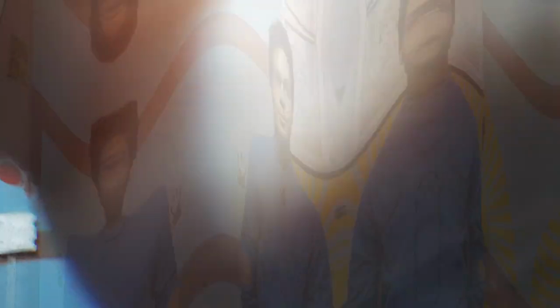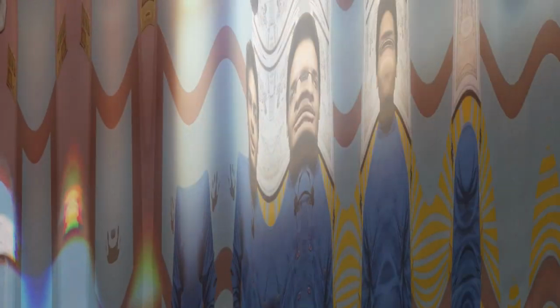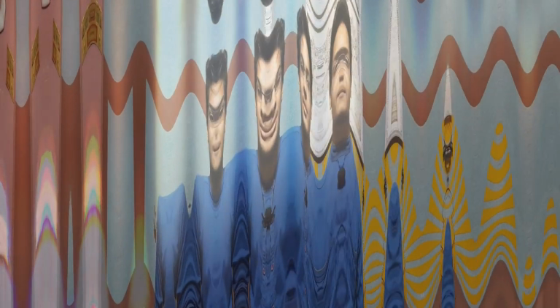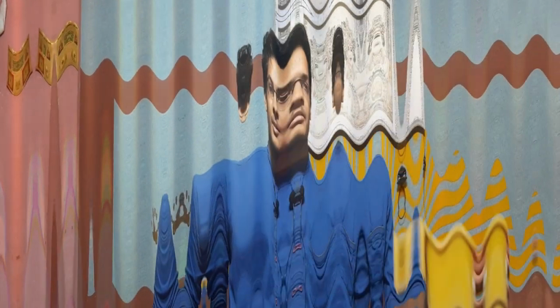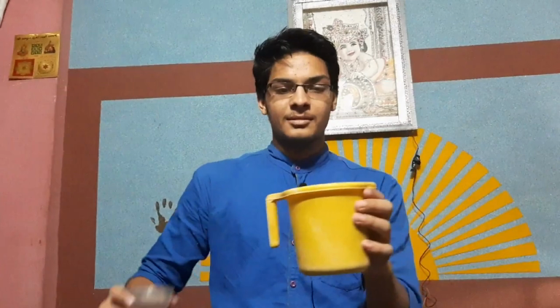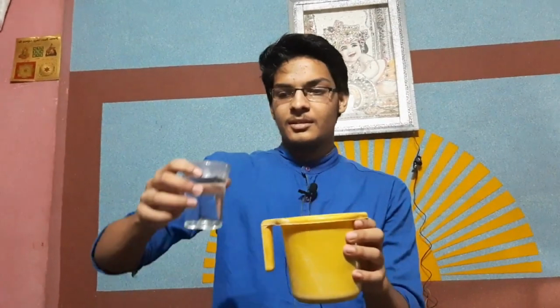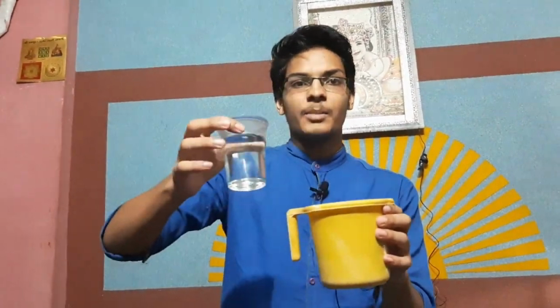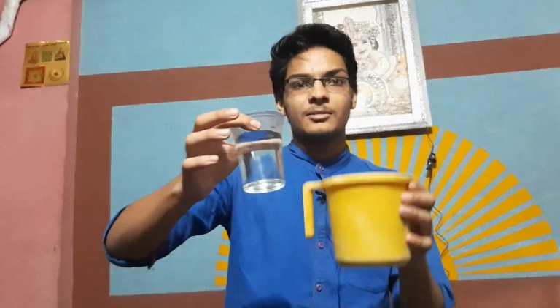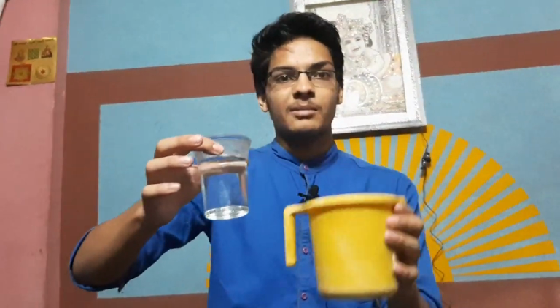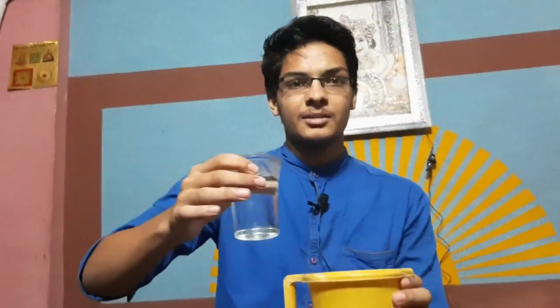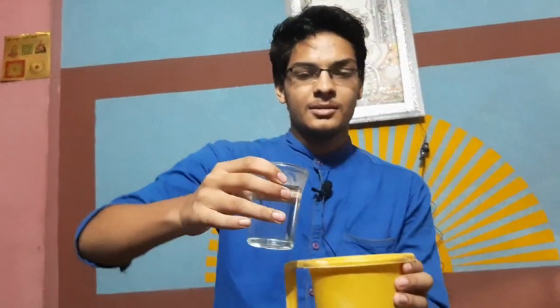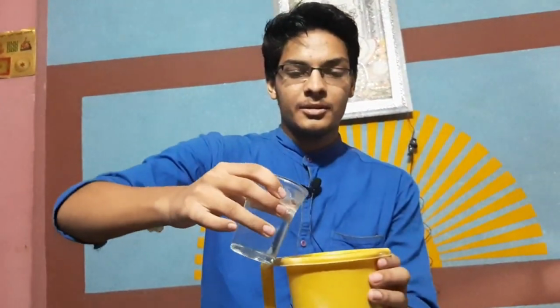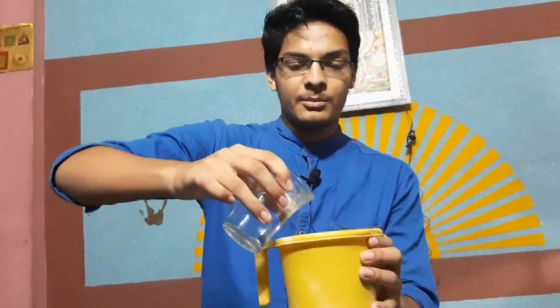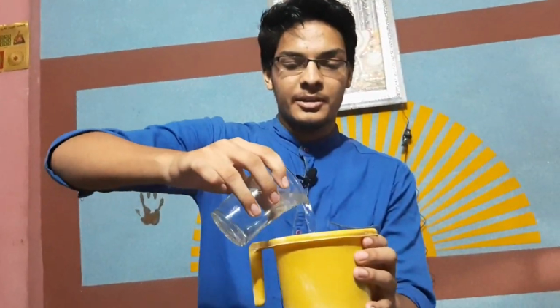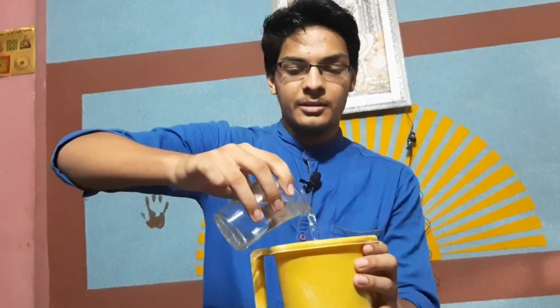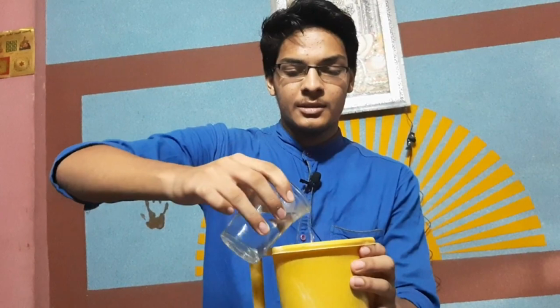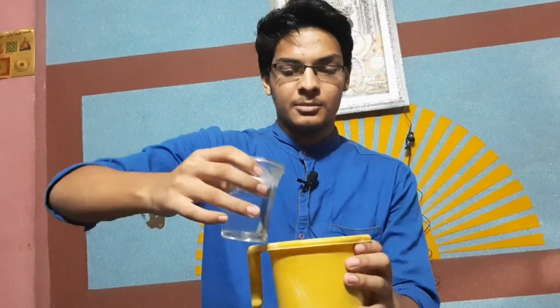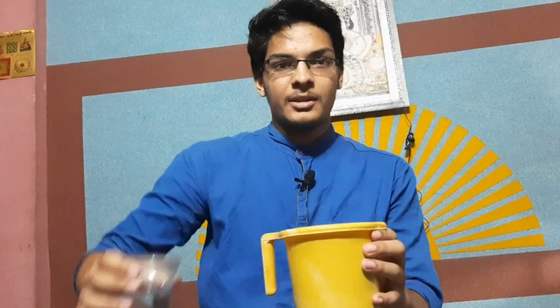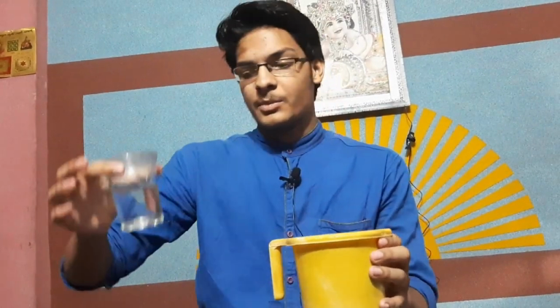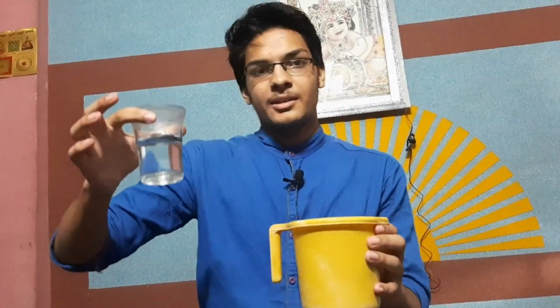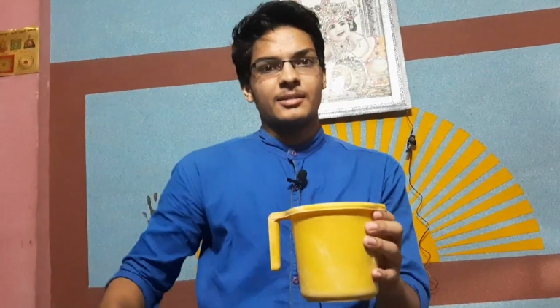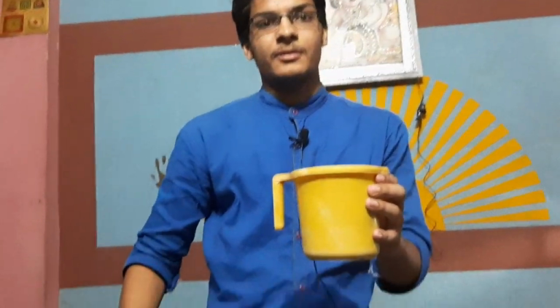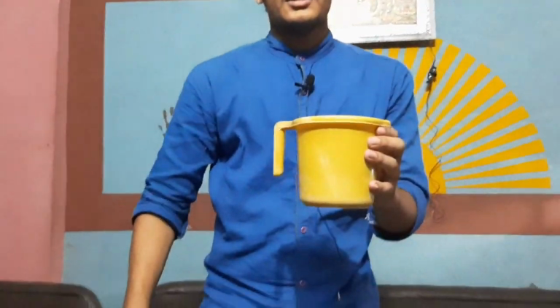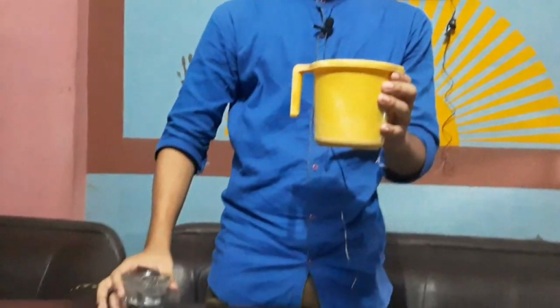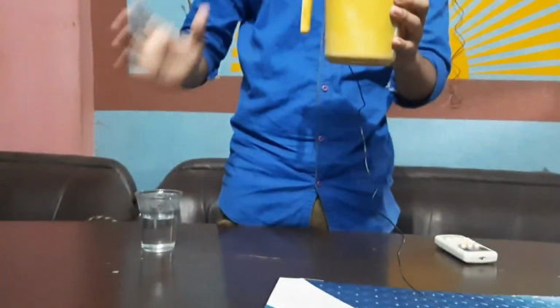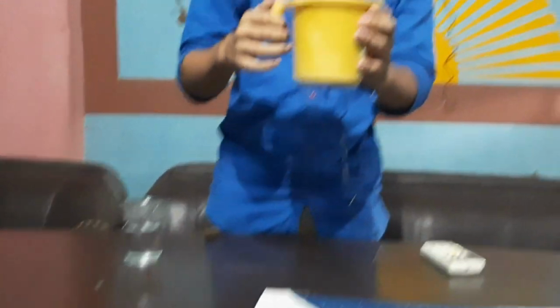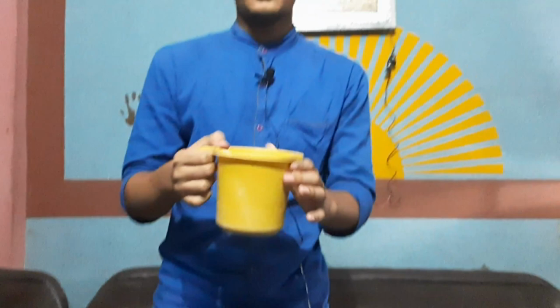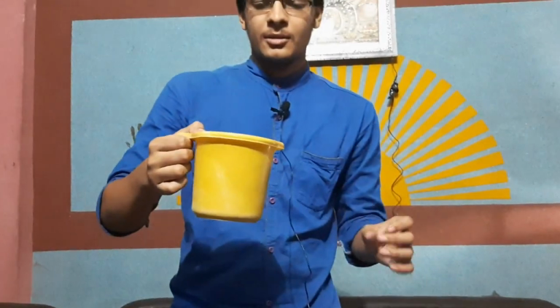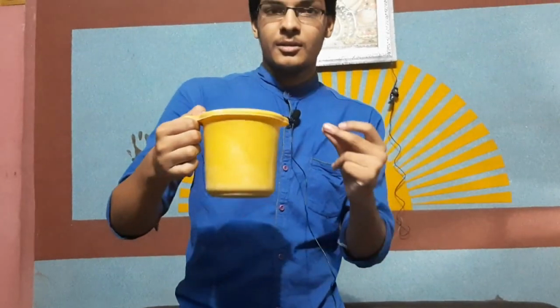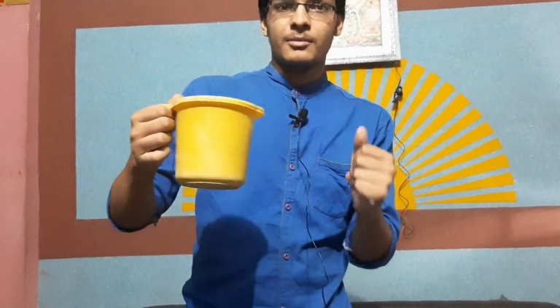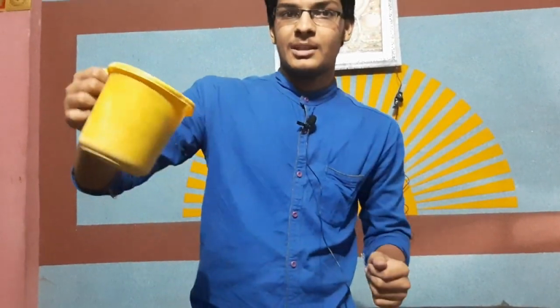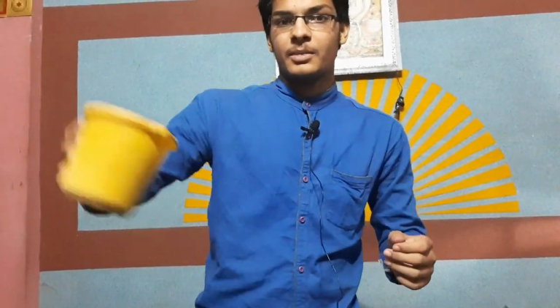So let's start. This is the water, this is the mug, and this is the water — it is very big, so much water. Put it here, and one finger snap — the water.